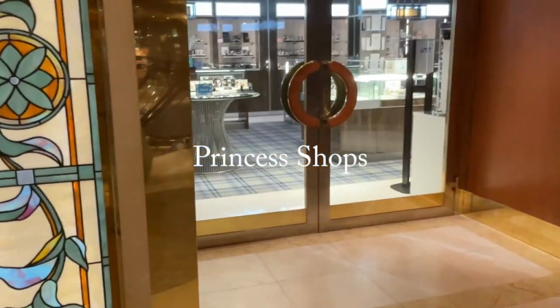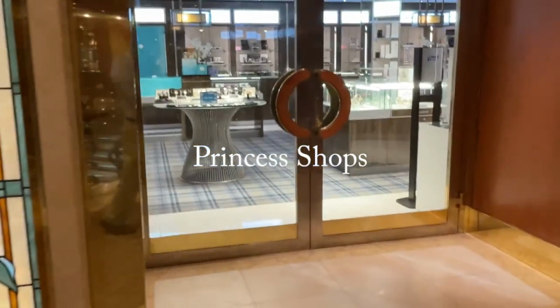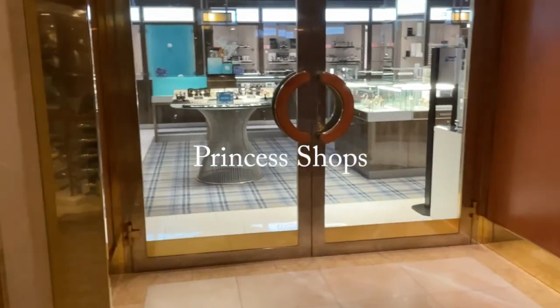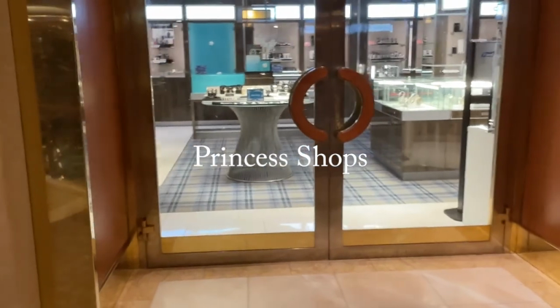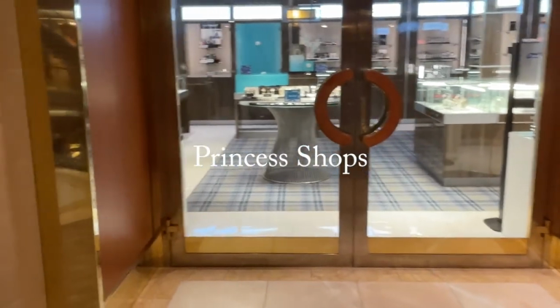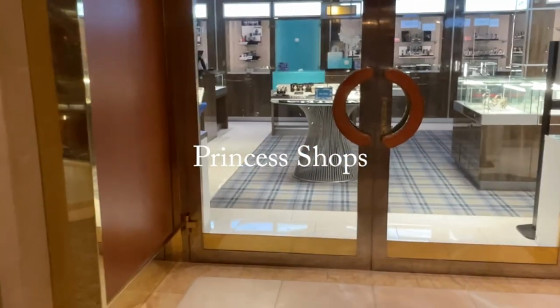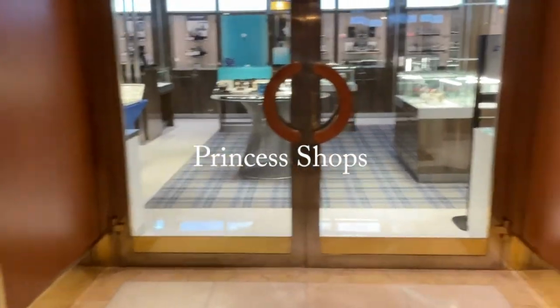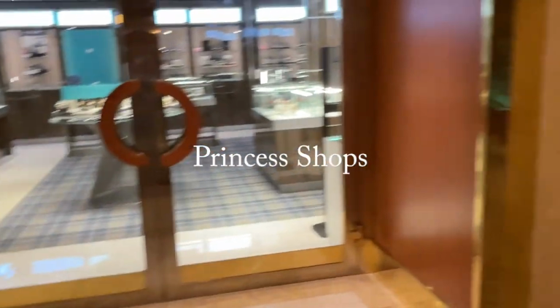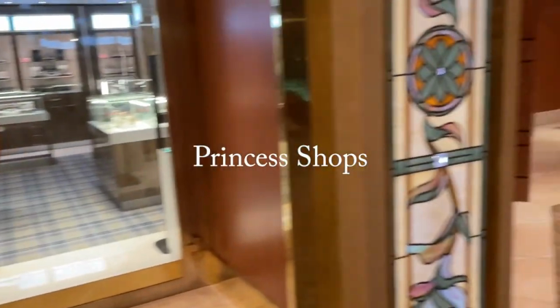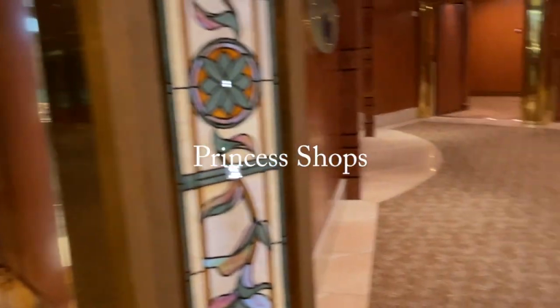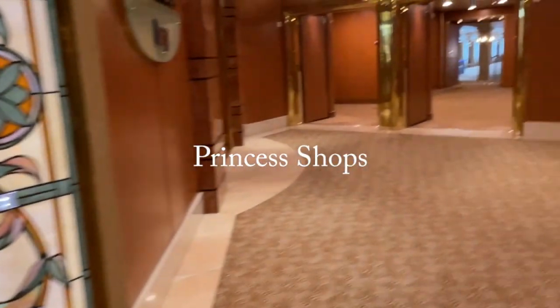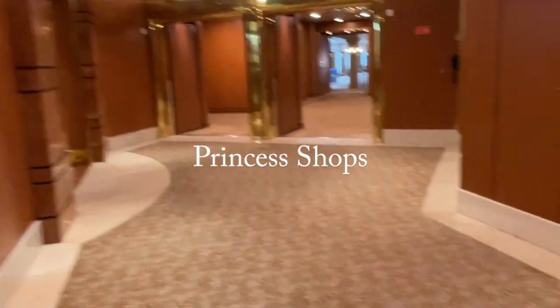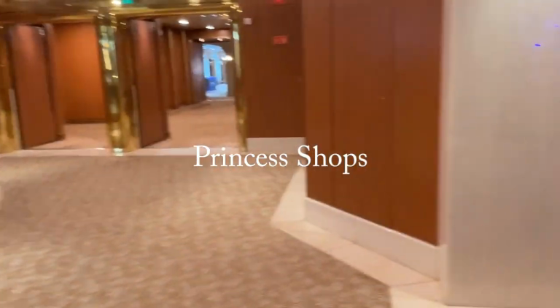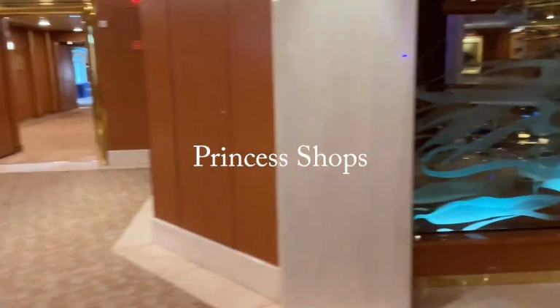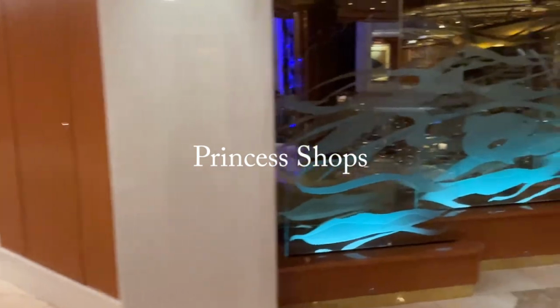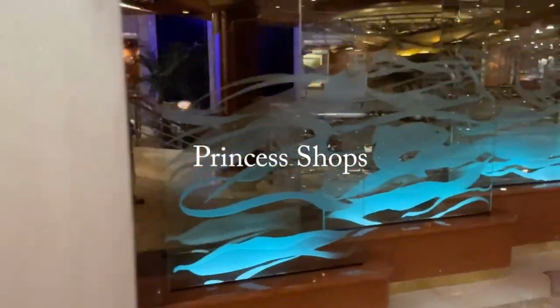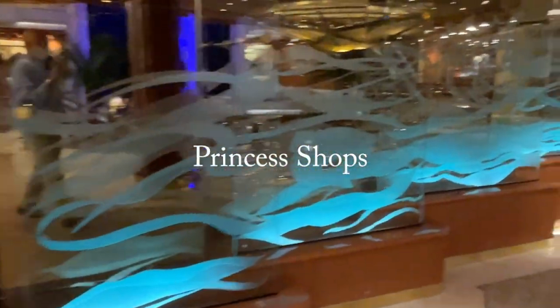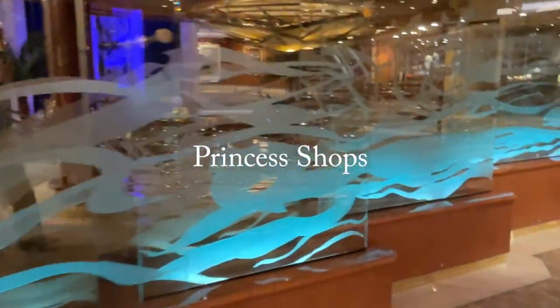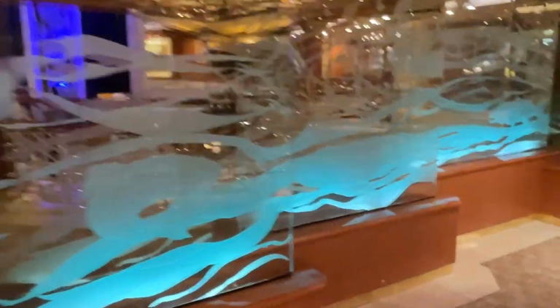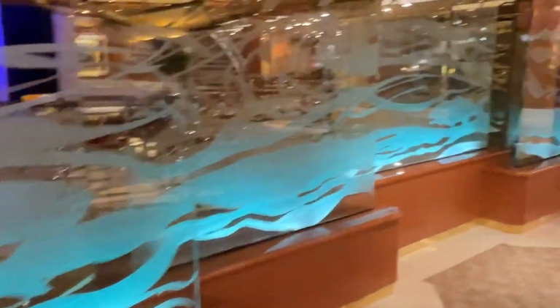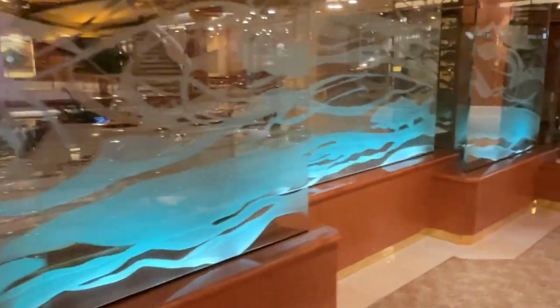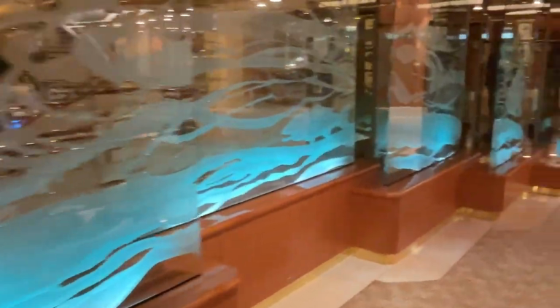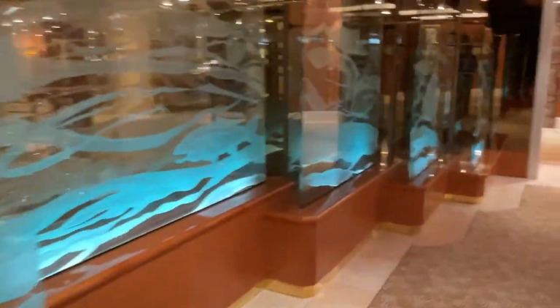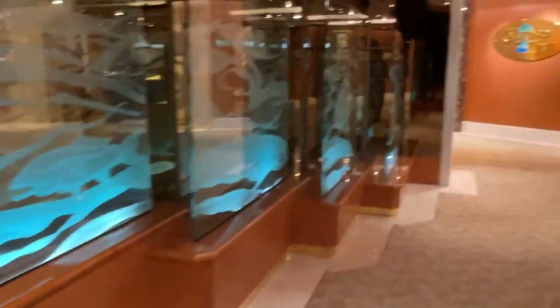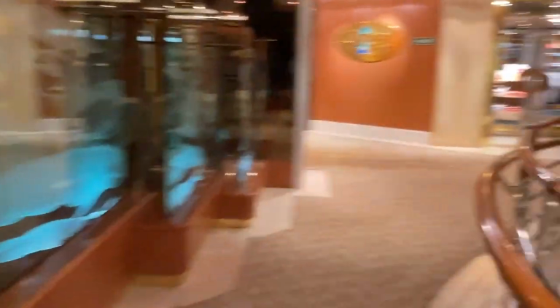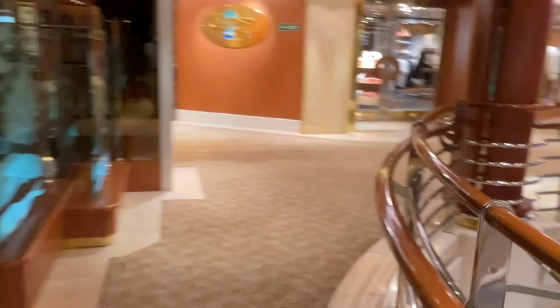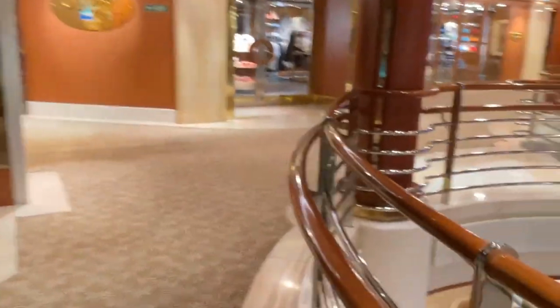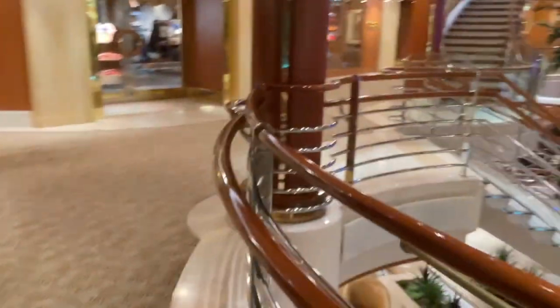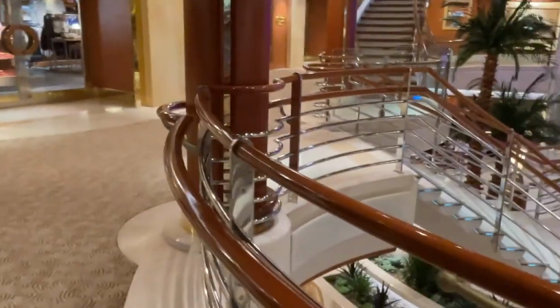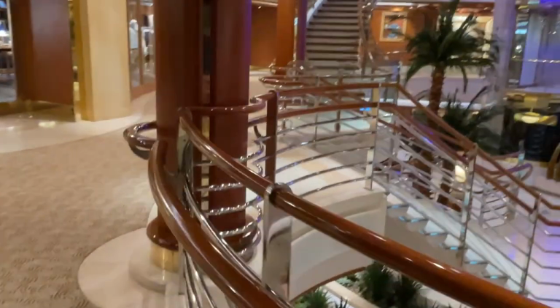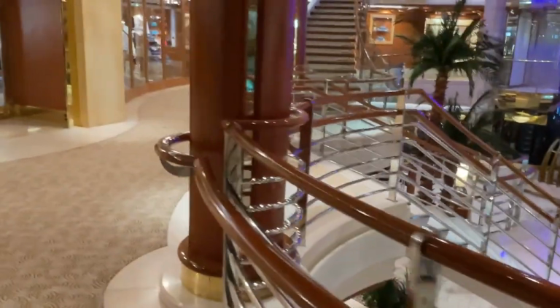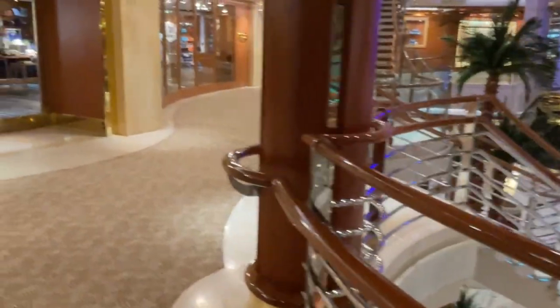The Princess shops are closed on the embarkation day, because they are only open on sea days, not on port days.